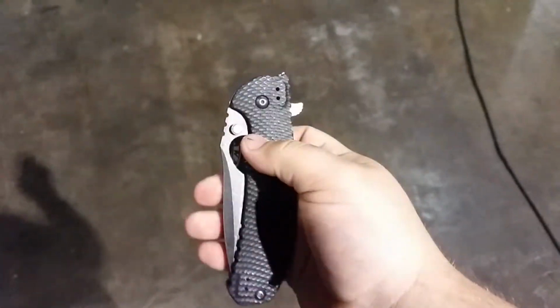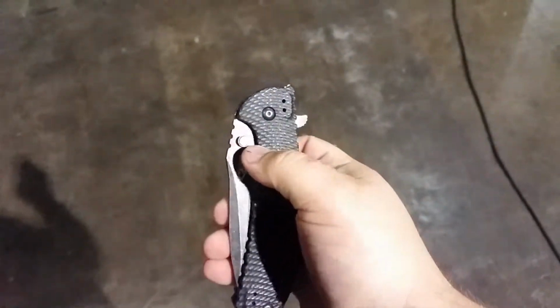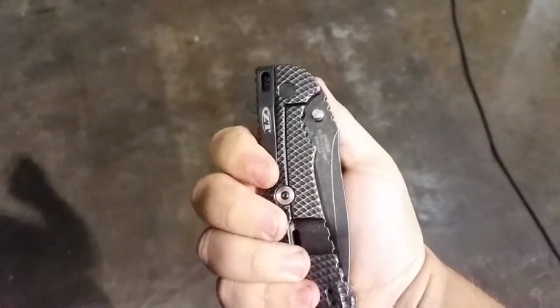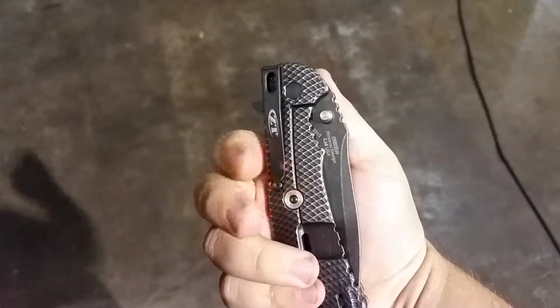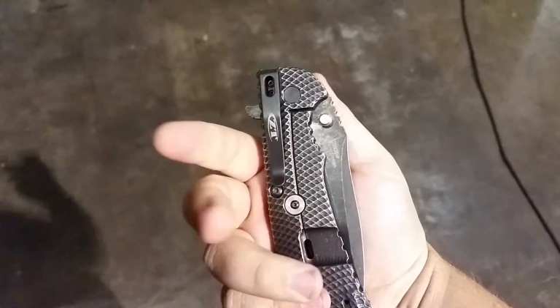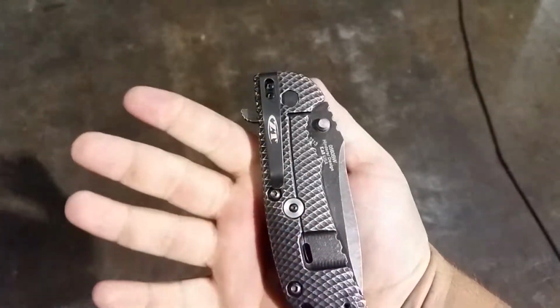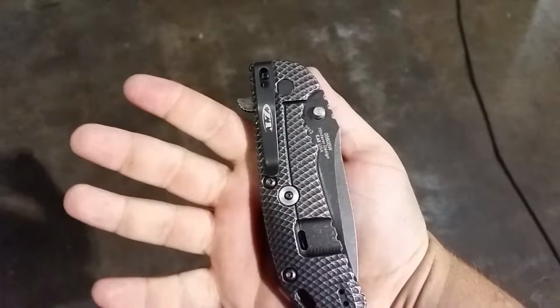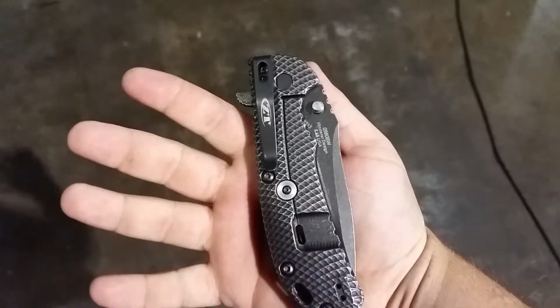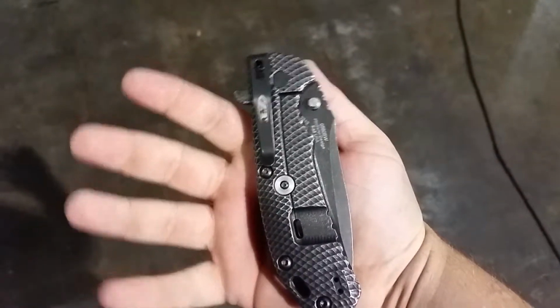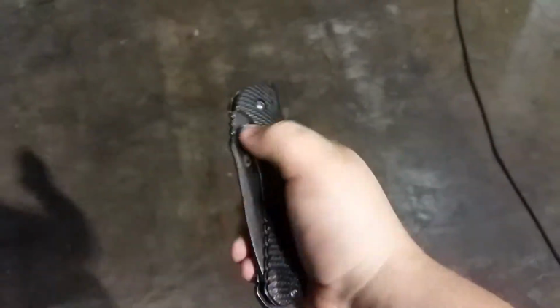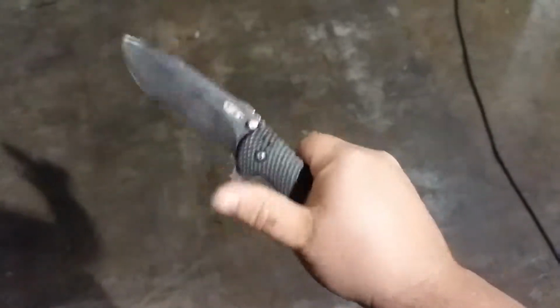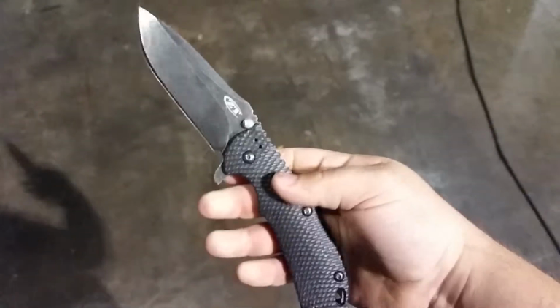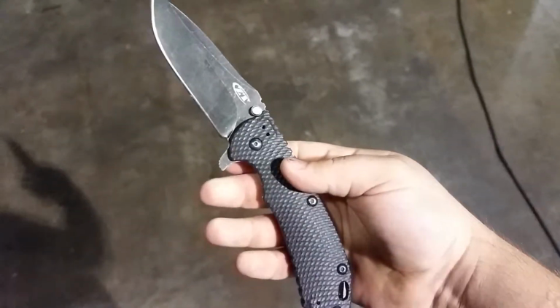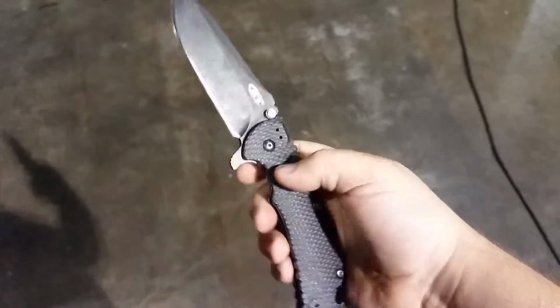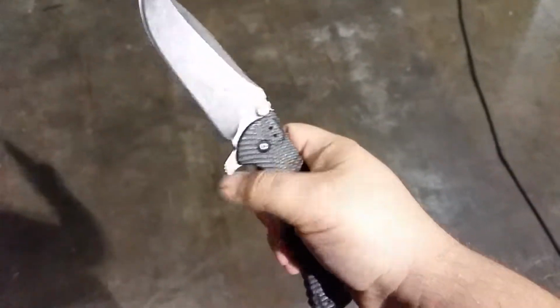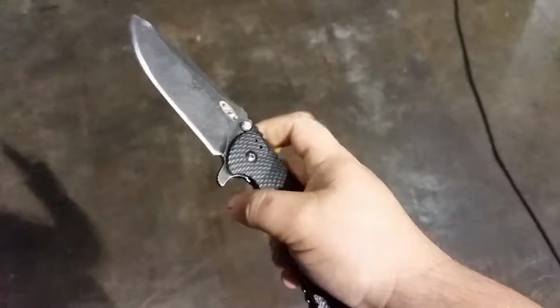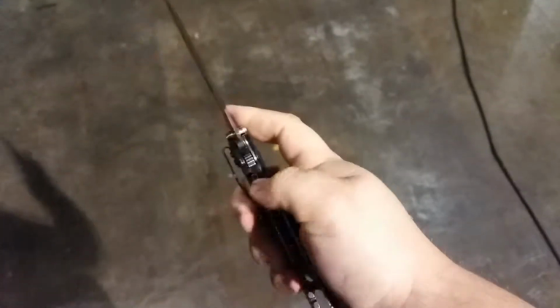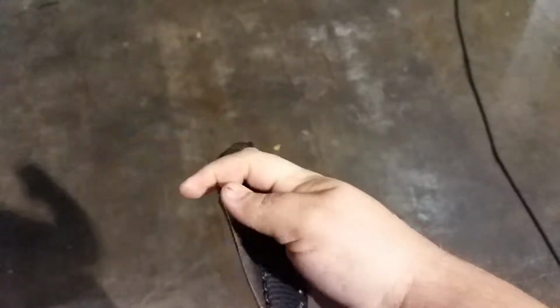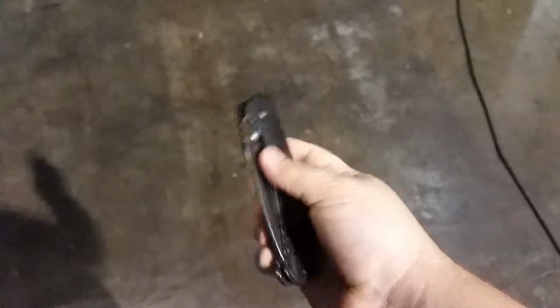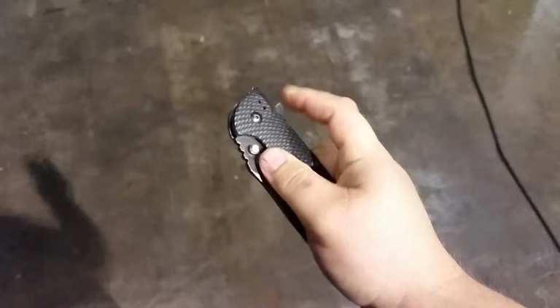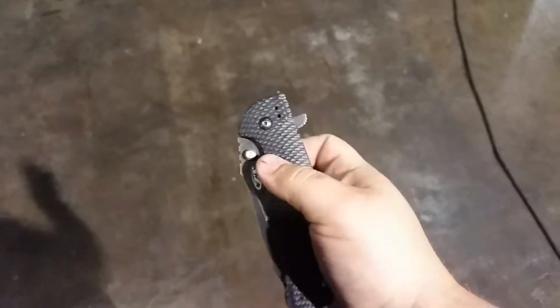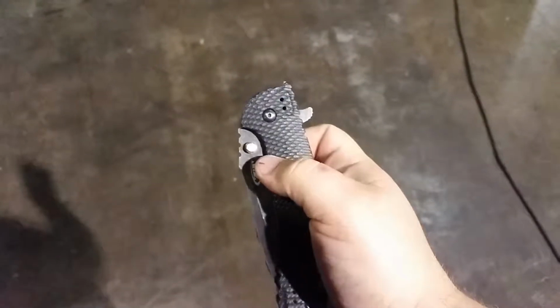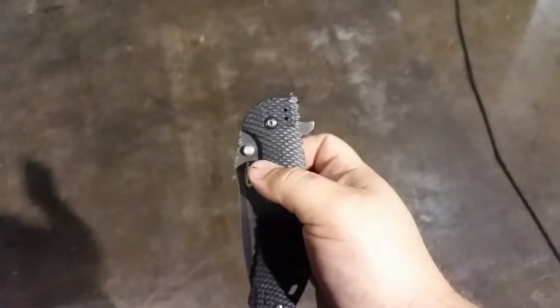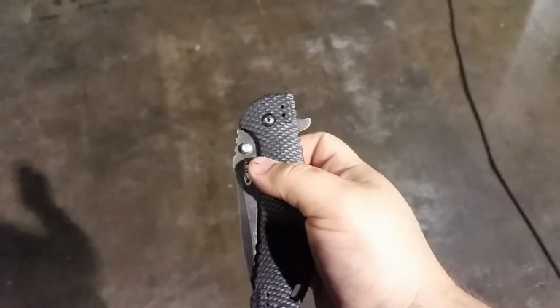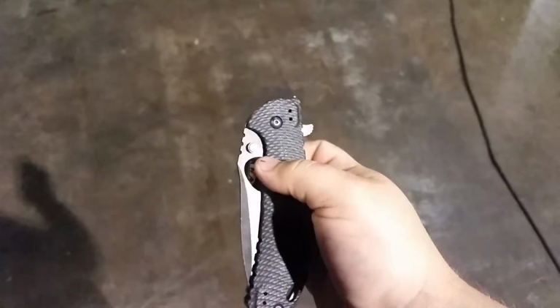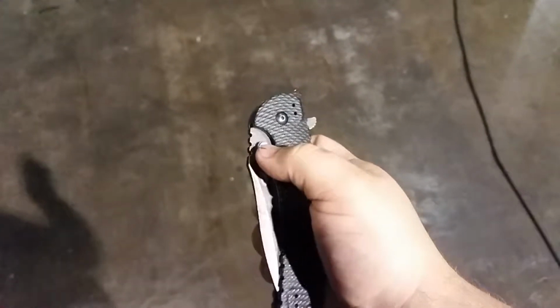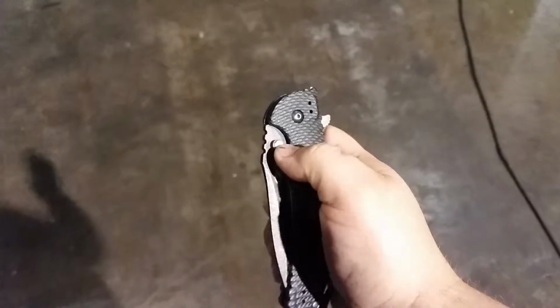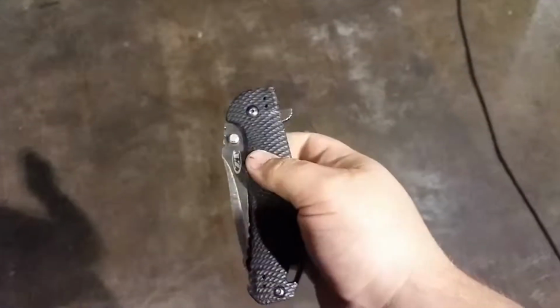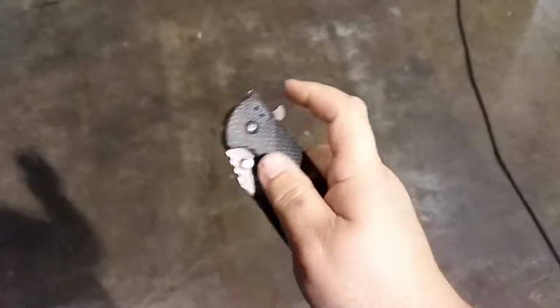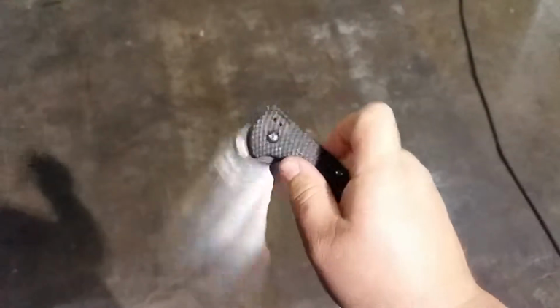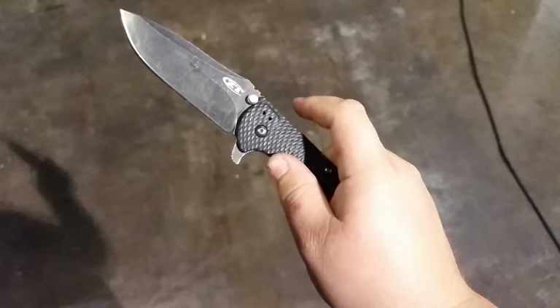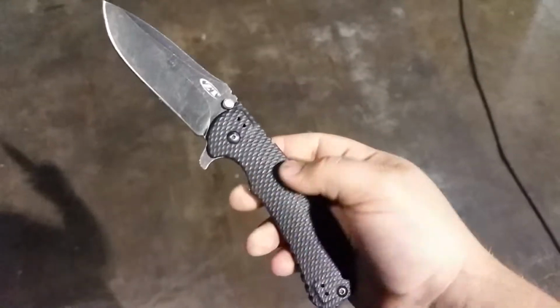If you want to use the thumb stud, try to keep as much pressure off of that lock bar as you can. It'll open just fine — push outward. But that's not what it's designed or intended for. It's a flipper.